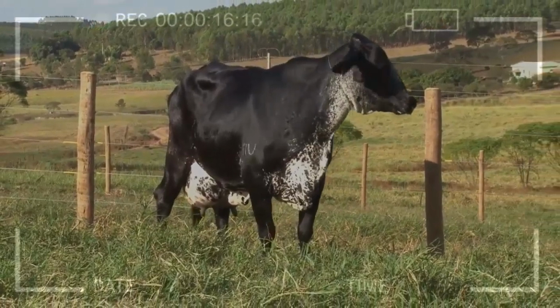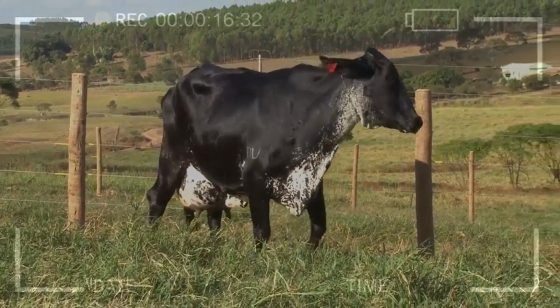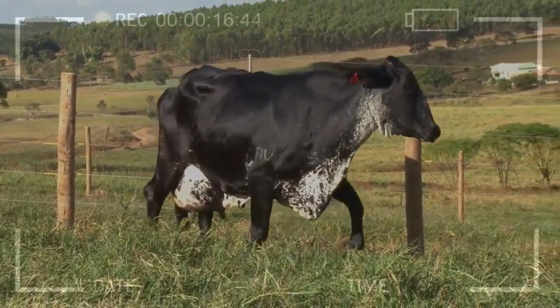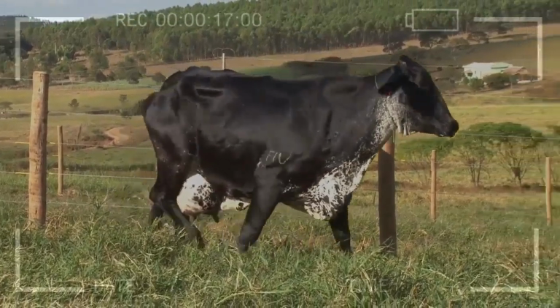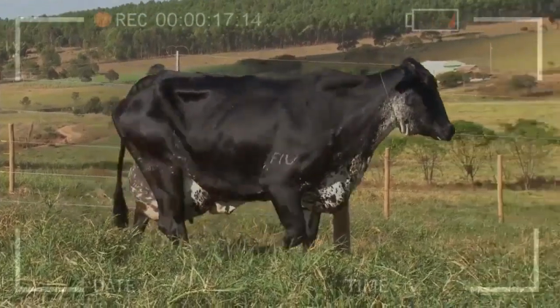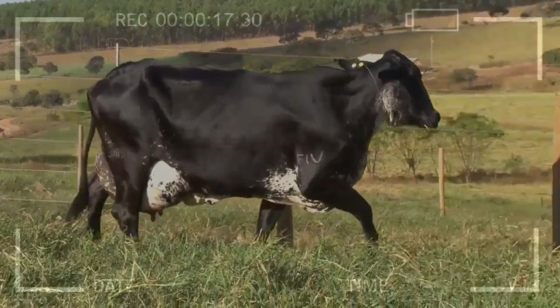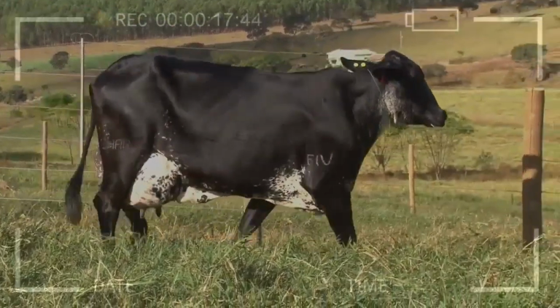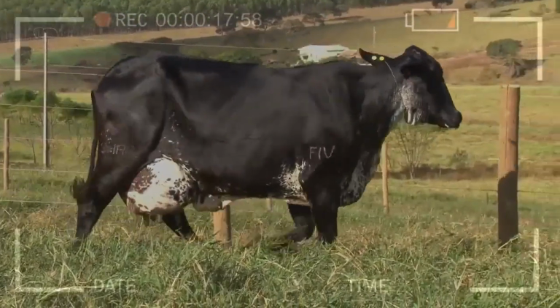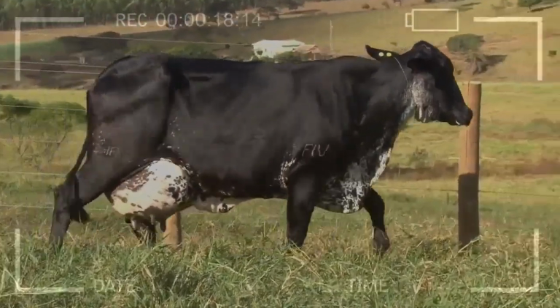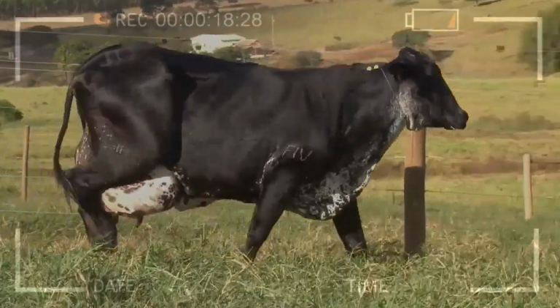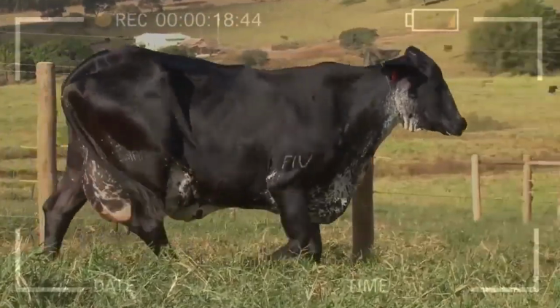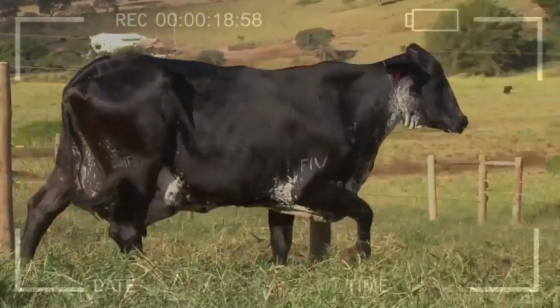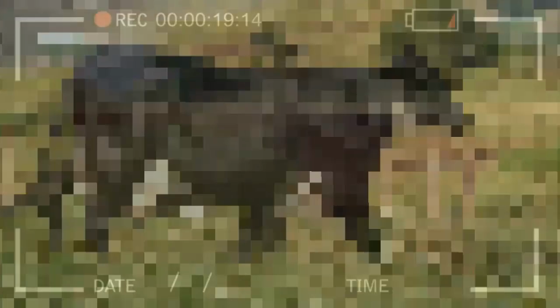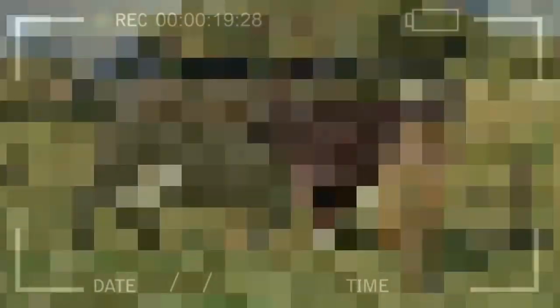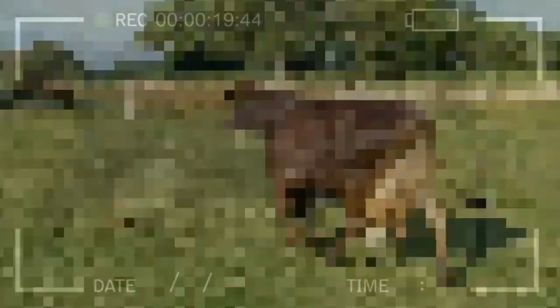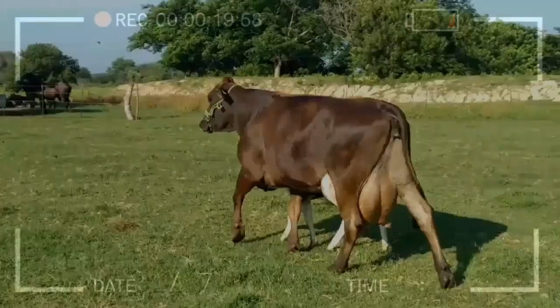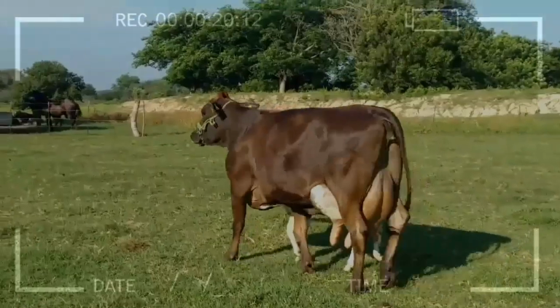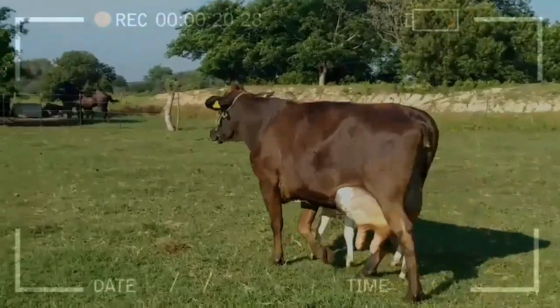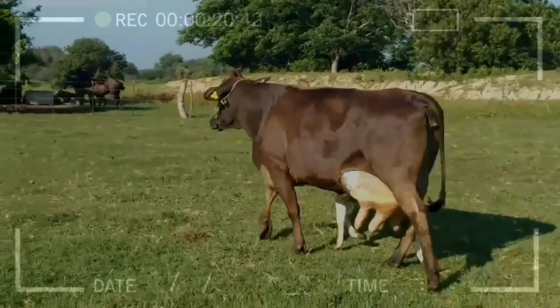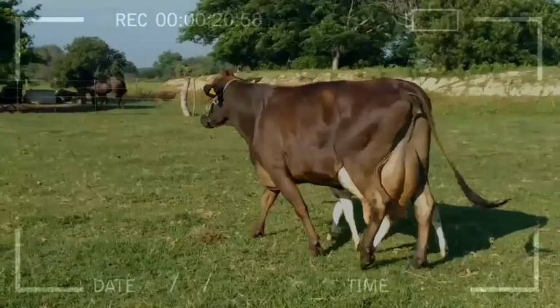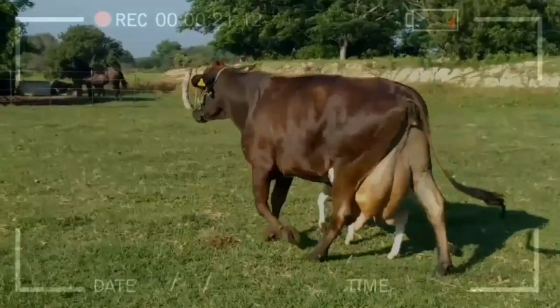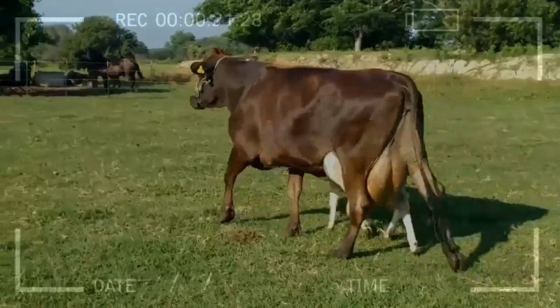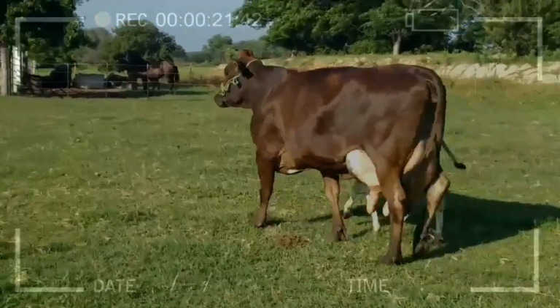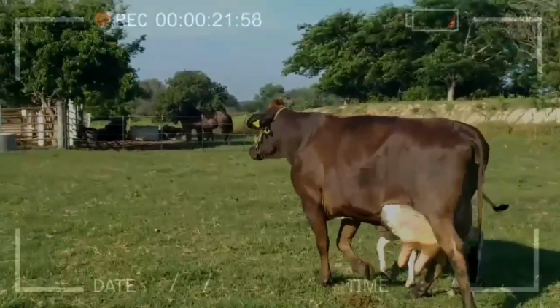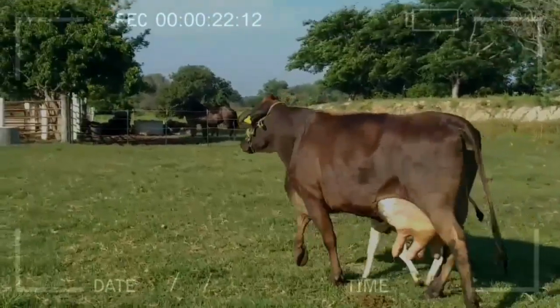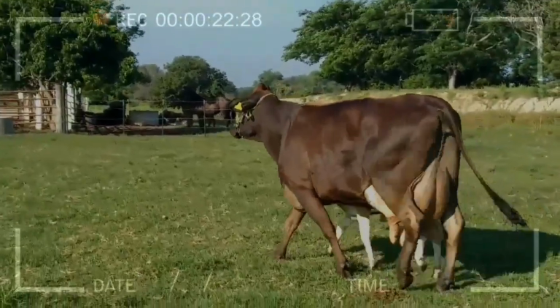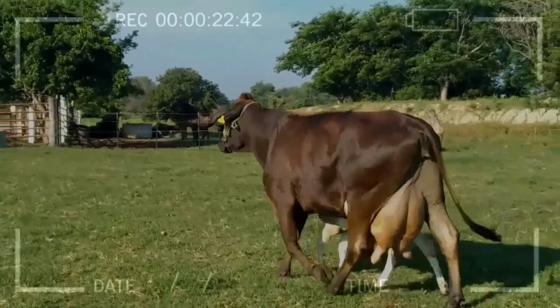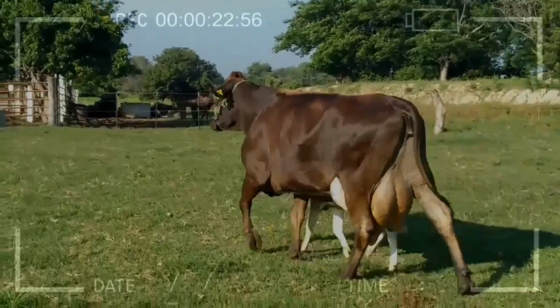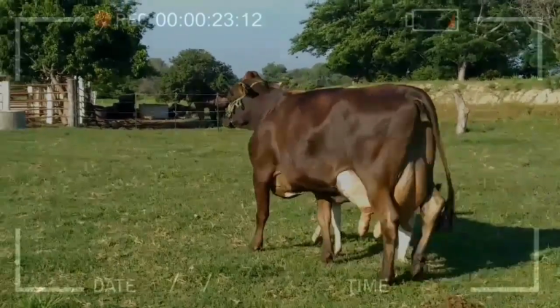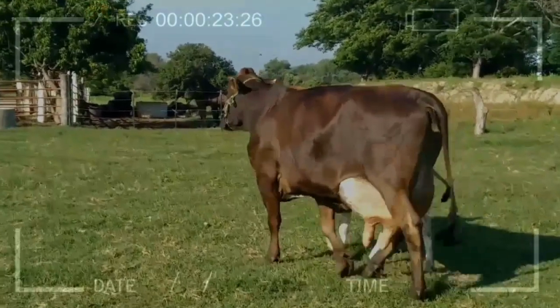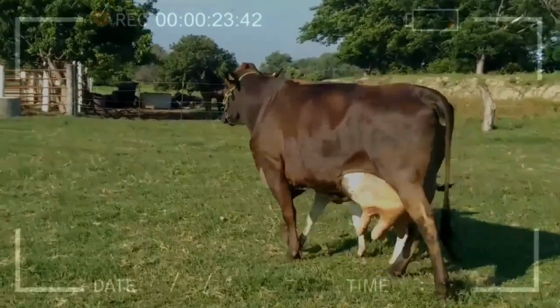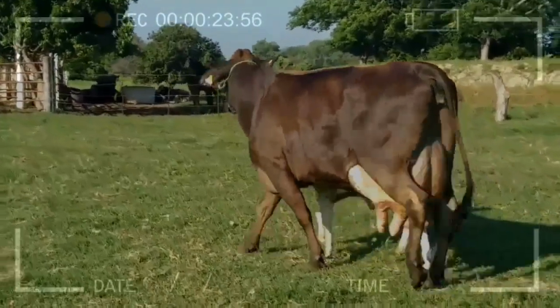FIV is mainly used in cows that for various reasons cannot leave descendants through conventional reproductive techniques. But which cows are candidates for FIV or in vitro fertilization?